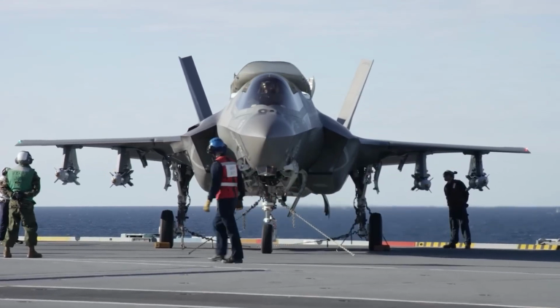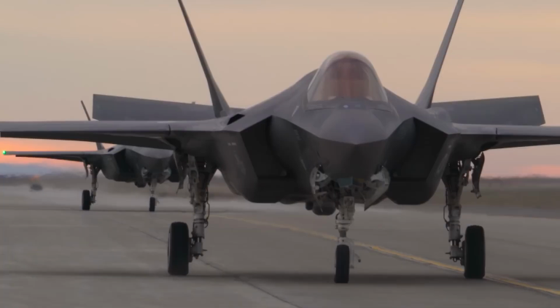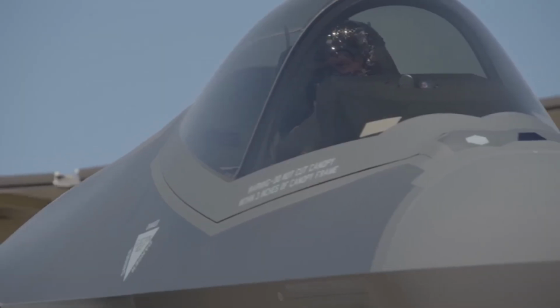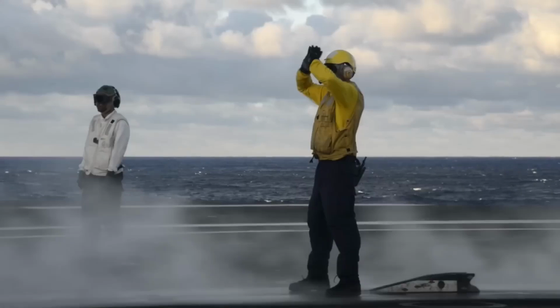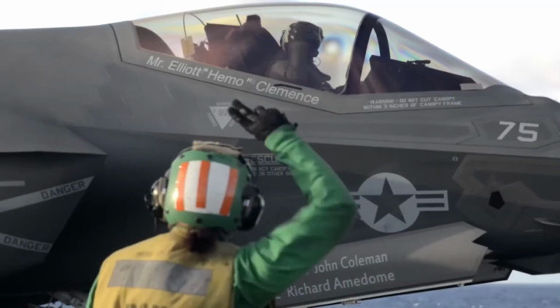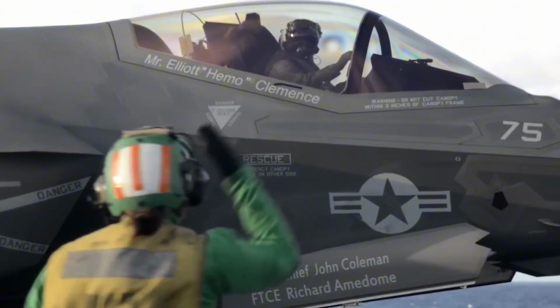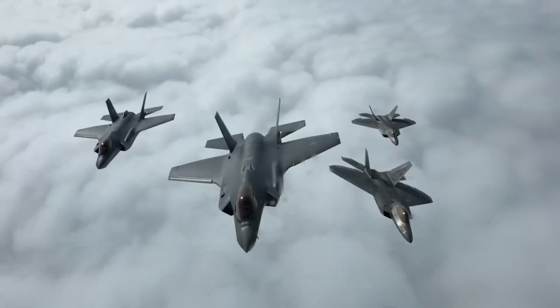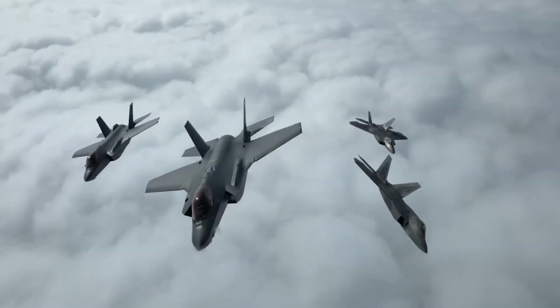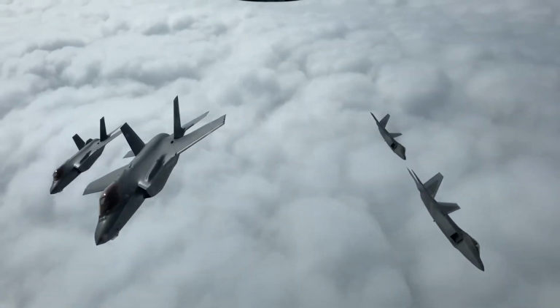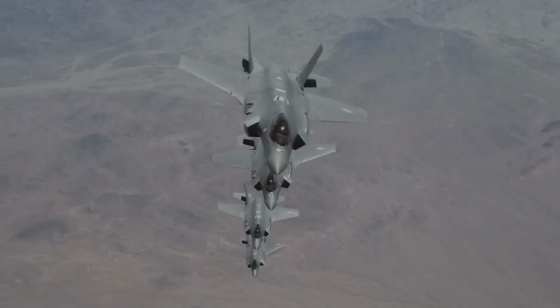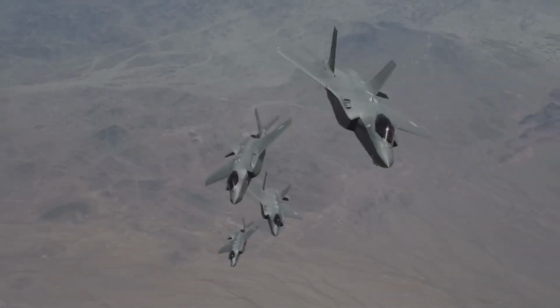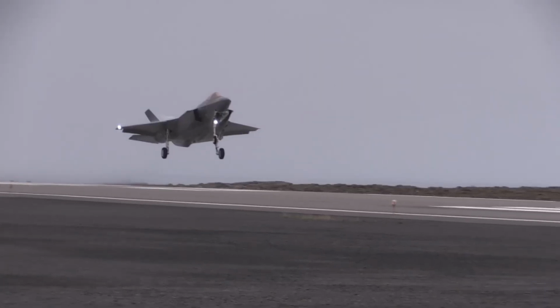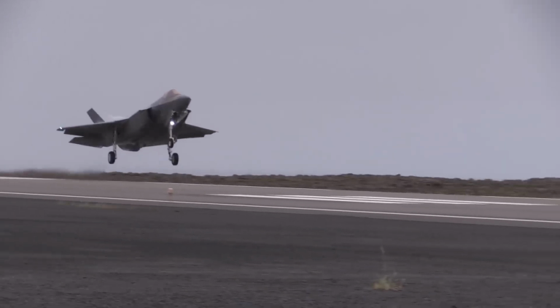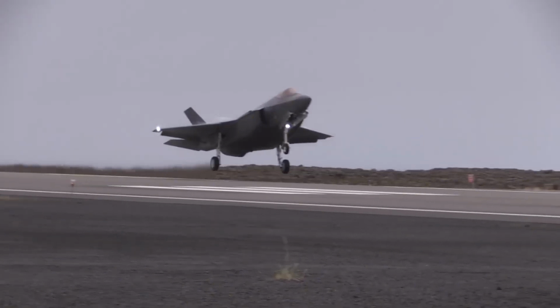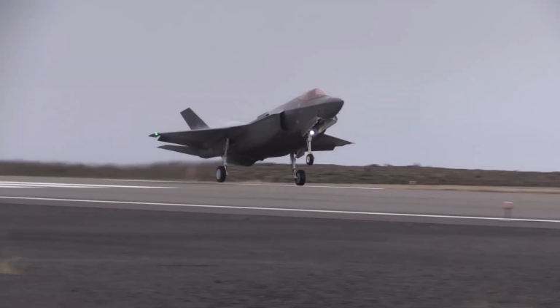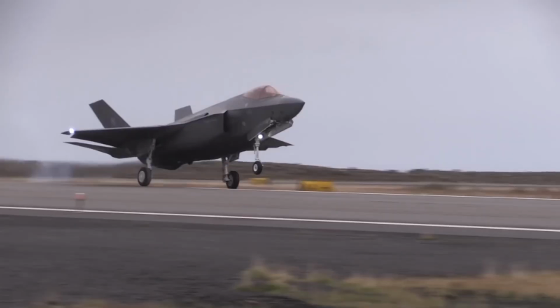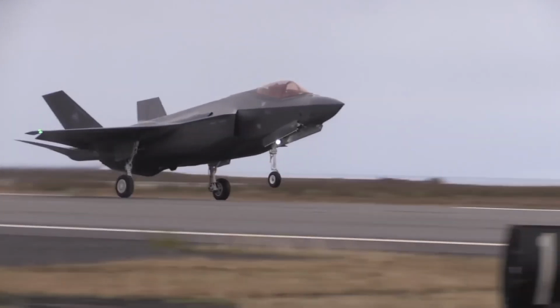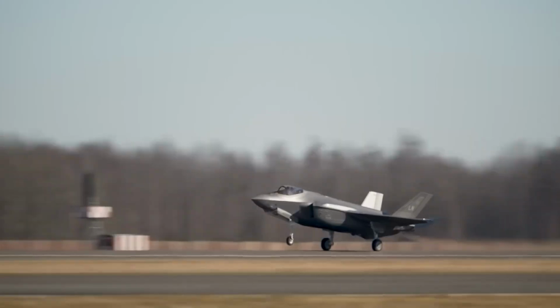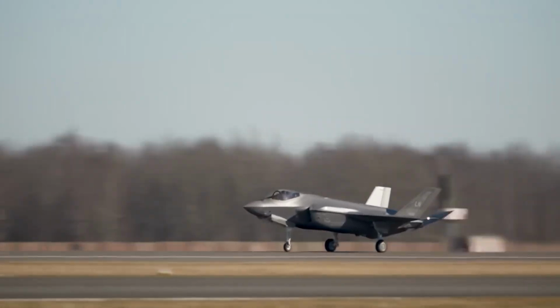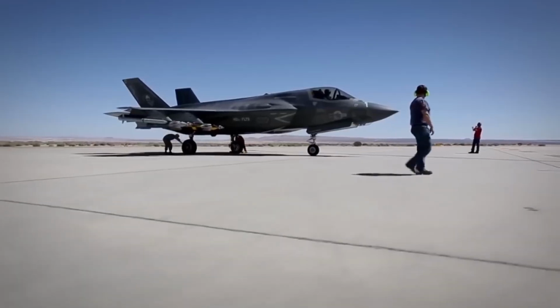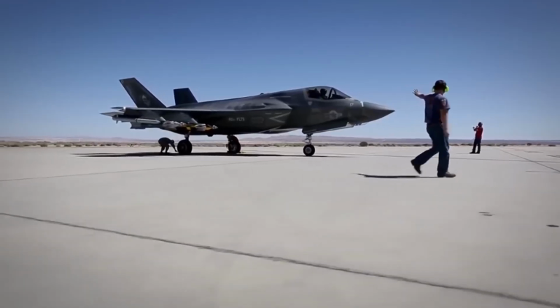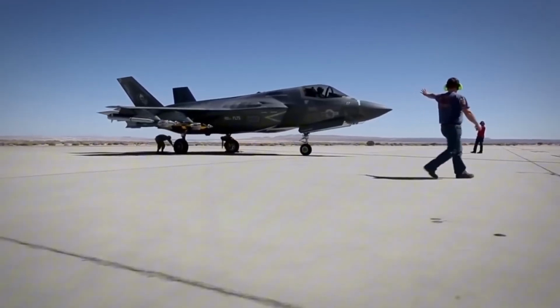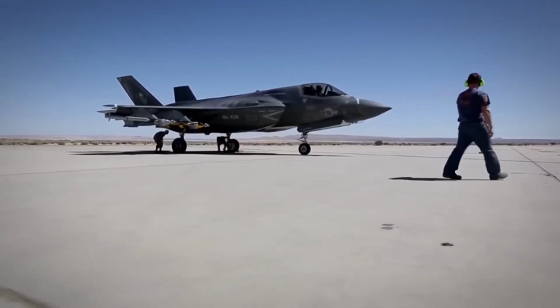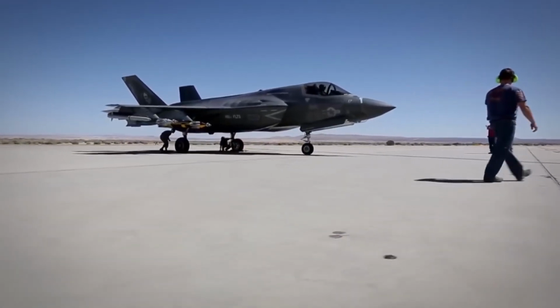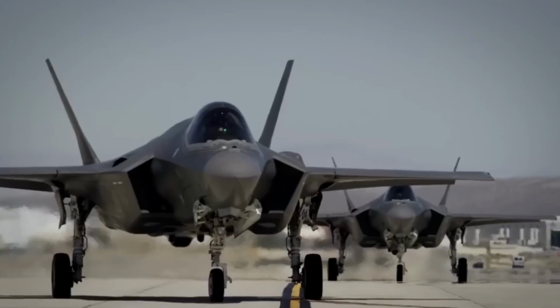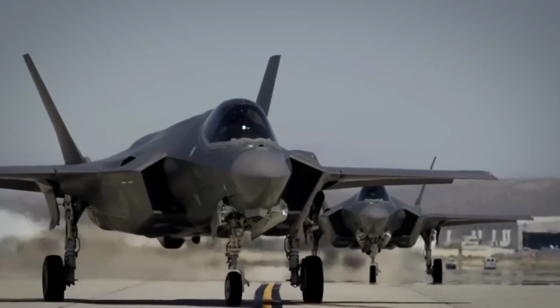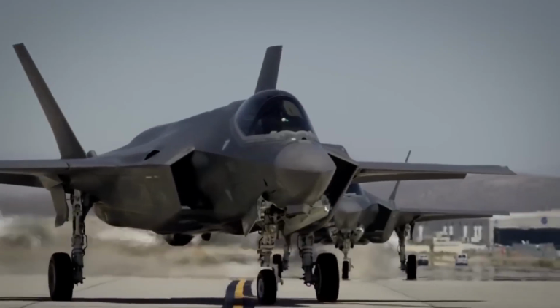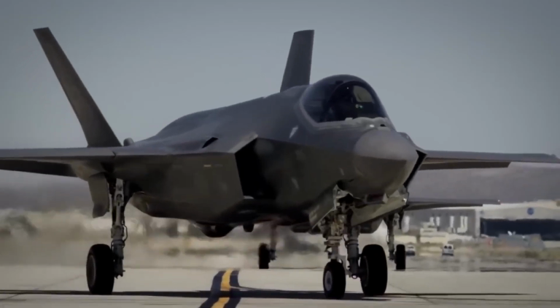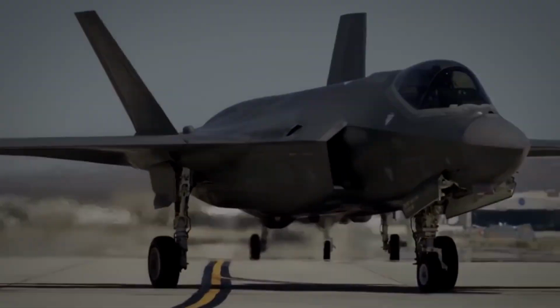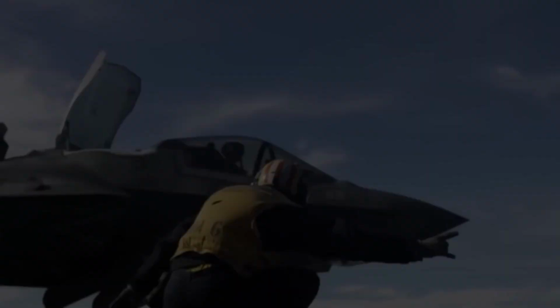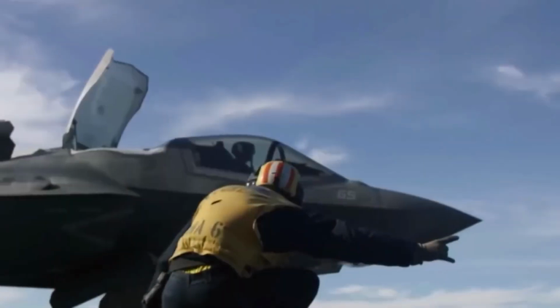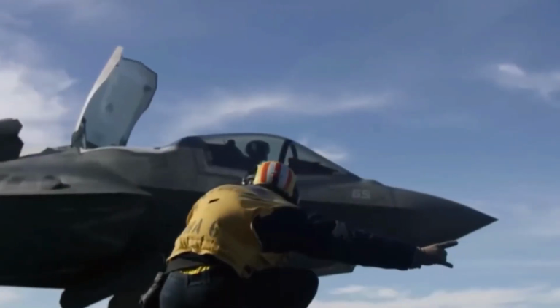No other country has this. Britain sends their F-35s to America for major work. So does everyone else. But Israel fixes theirs at home. Think about what that means during wartime. While other countries wait weeks for repairs, Israeli jets get fixed overnight.